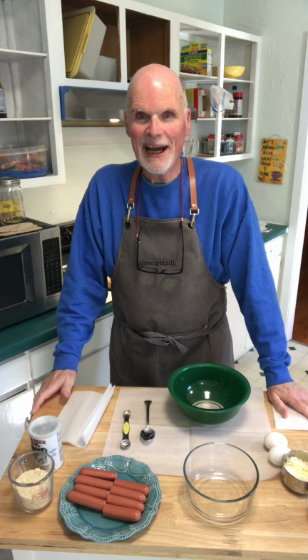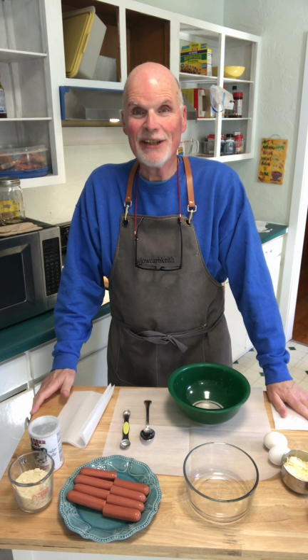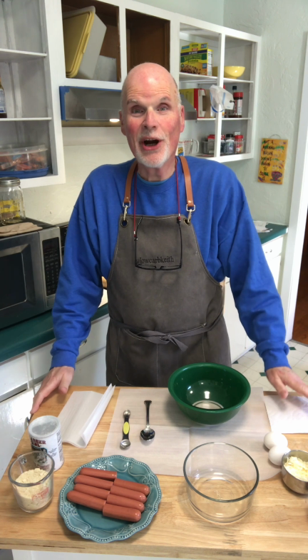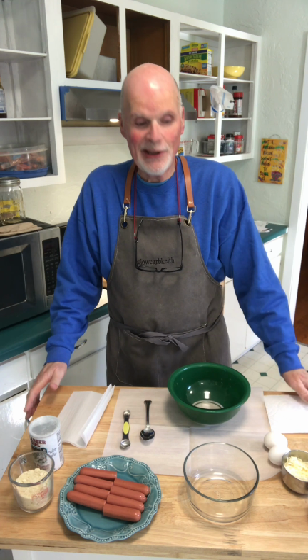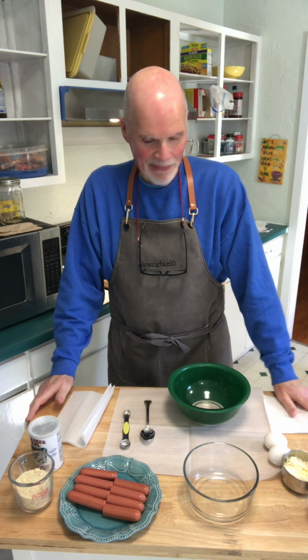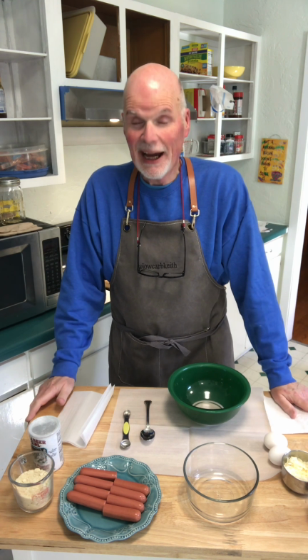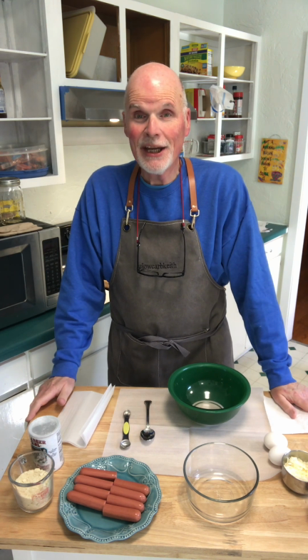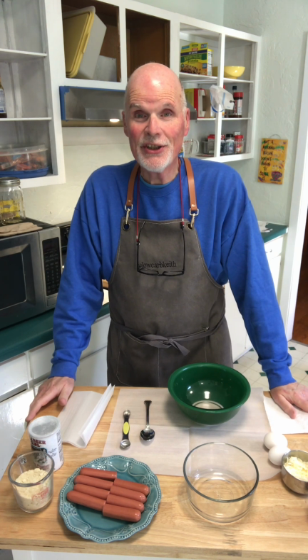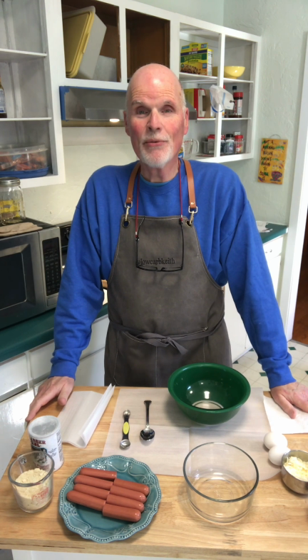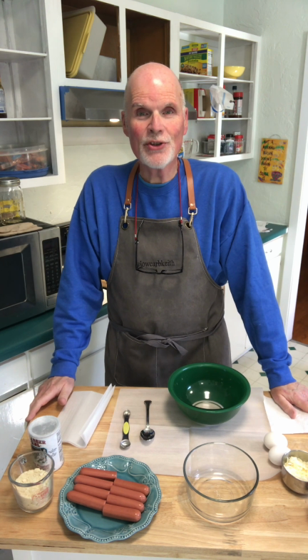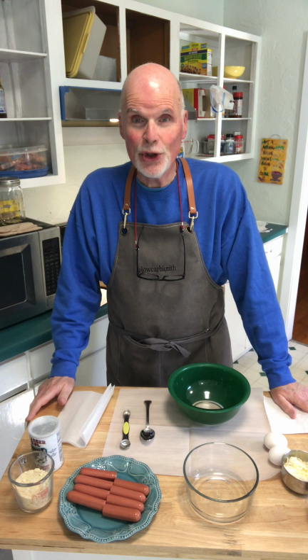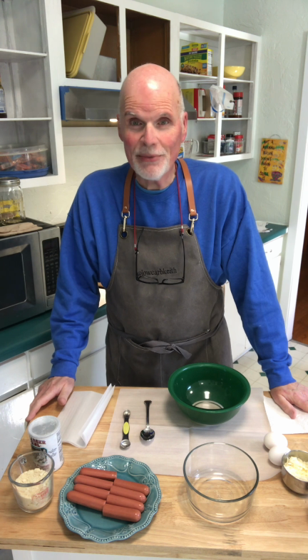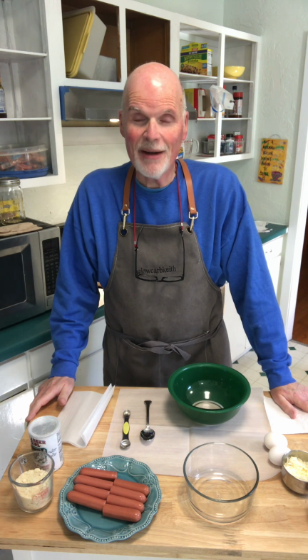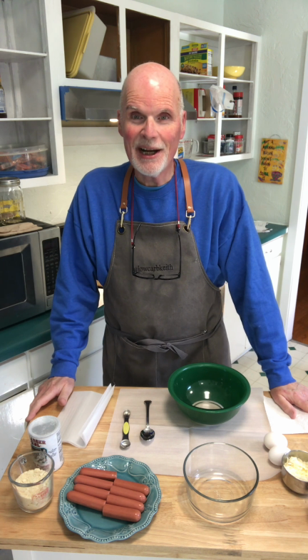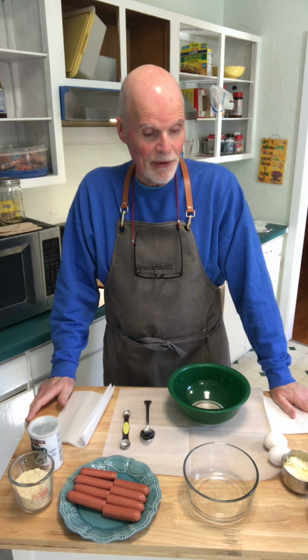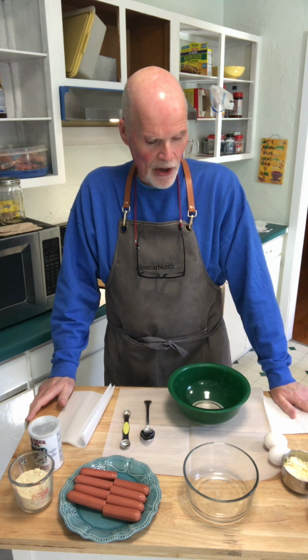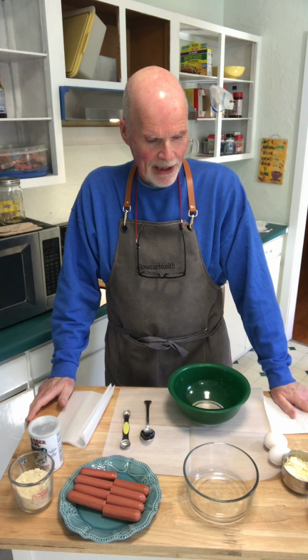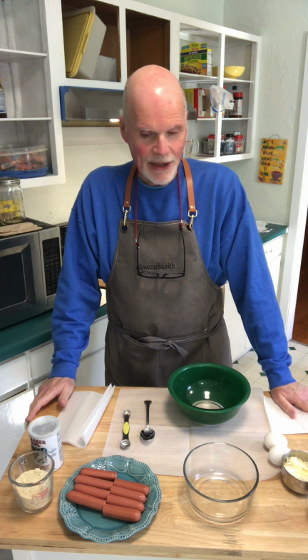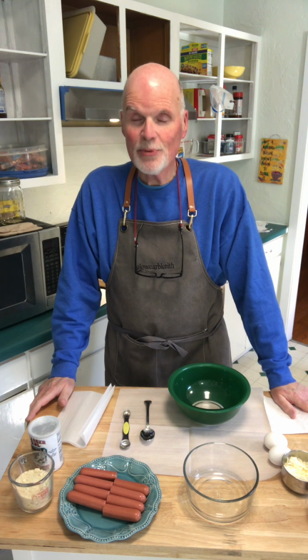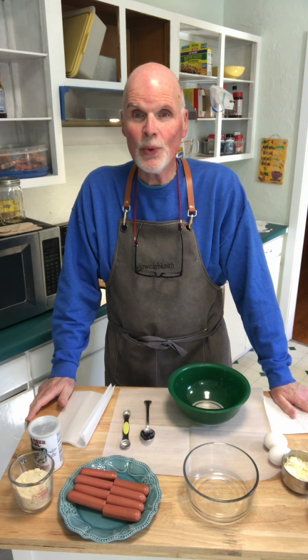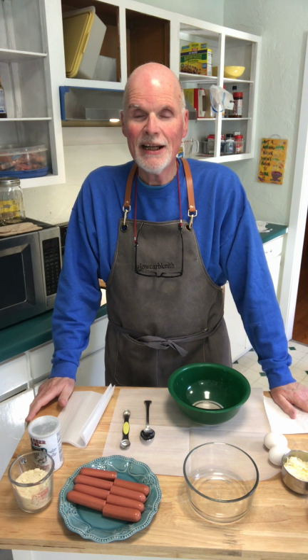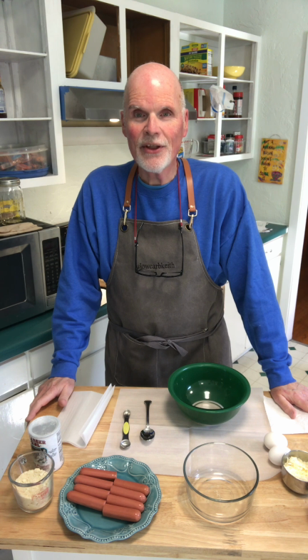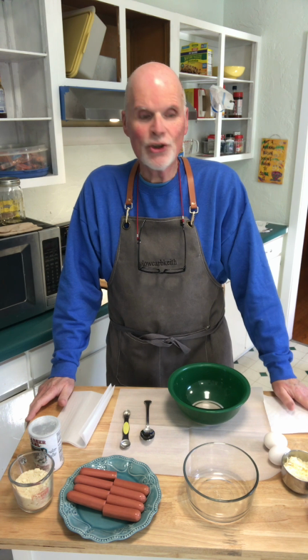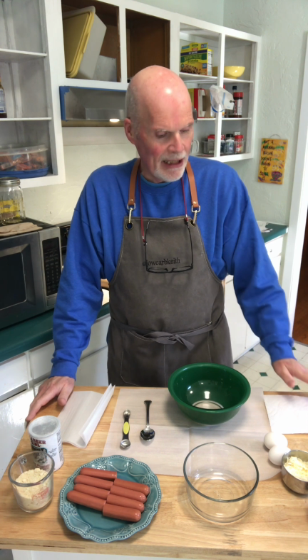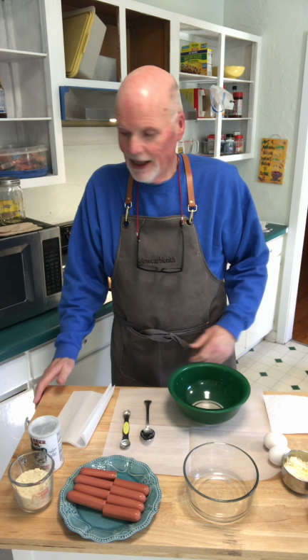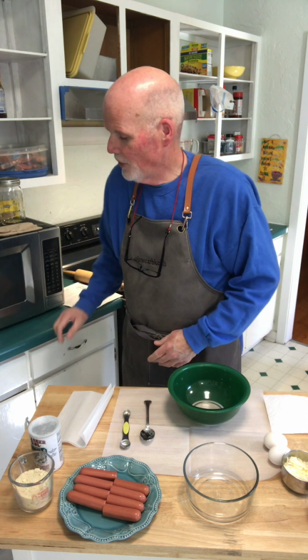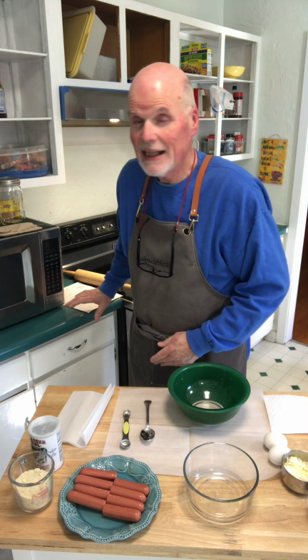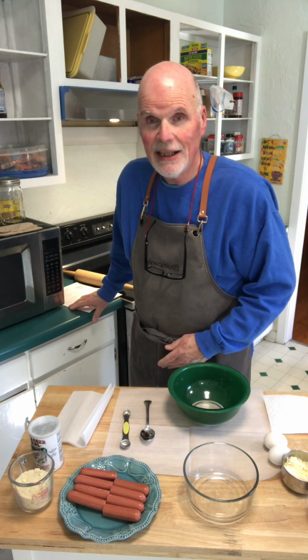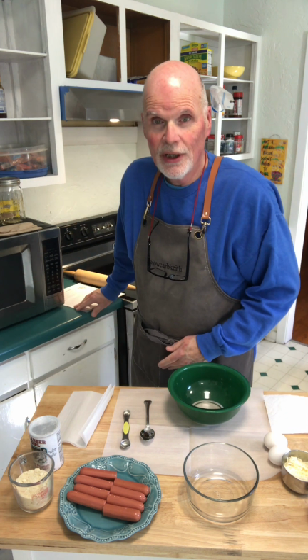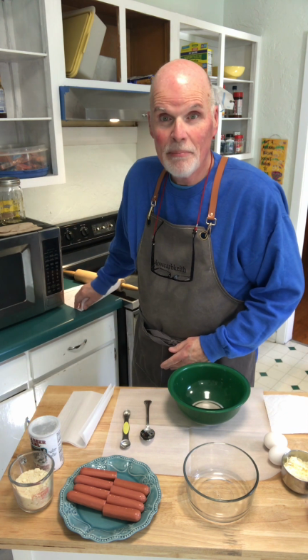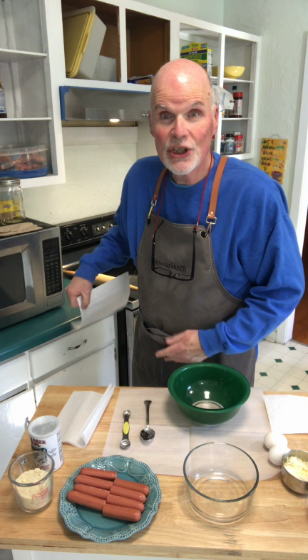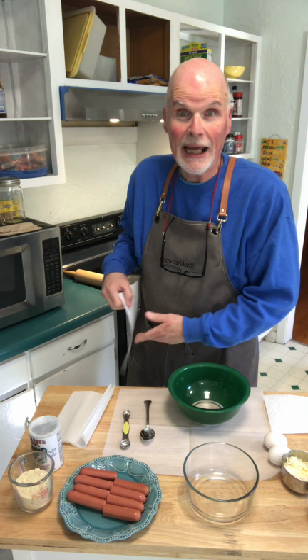Hey friends, Low Carb Keith here, back in my kitchen. Today I'm going to try something new, something I've not made before. I saw a recipe this week that I thought I'd give a try. Today I'm going to make keto pigs in a blanket.